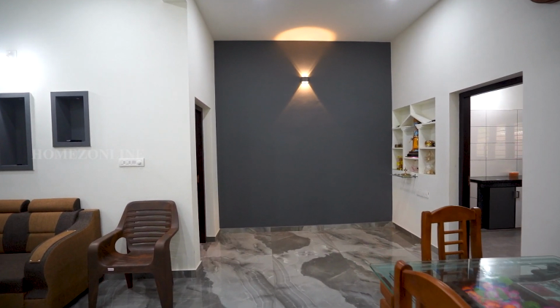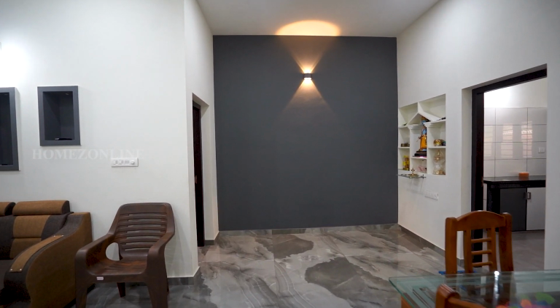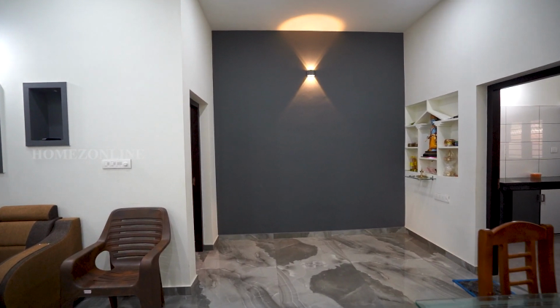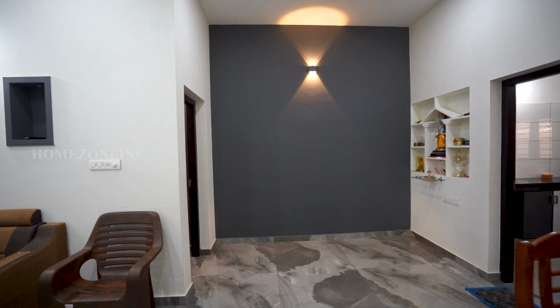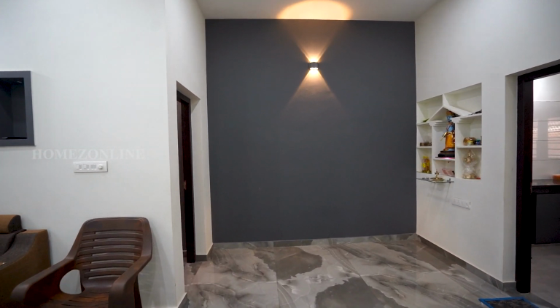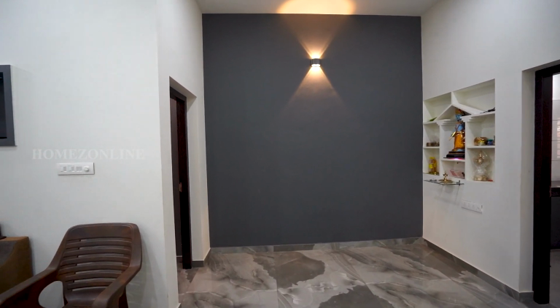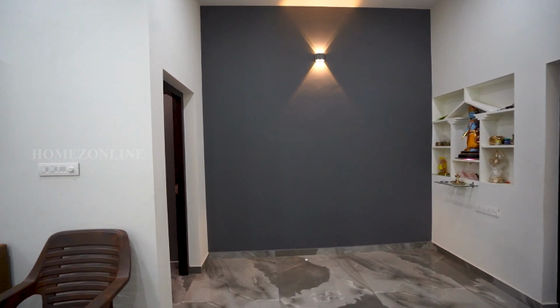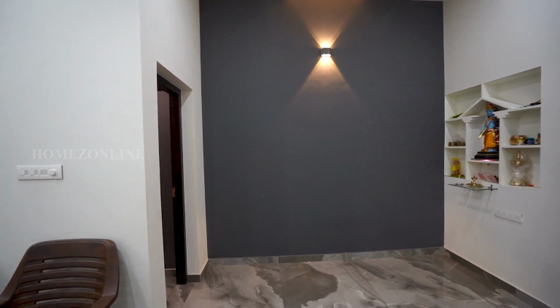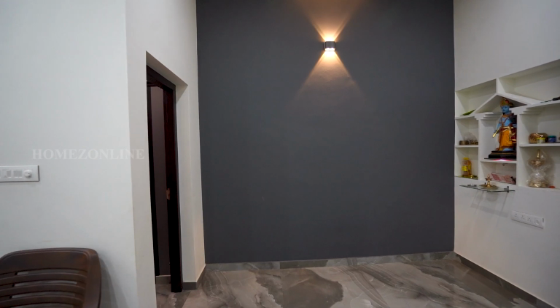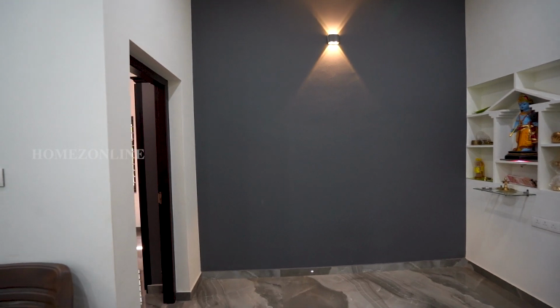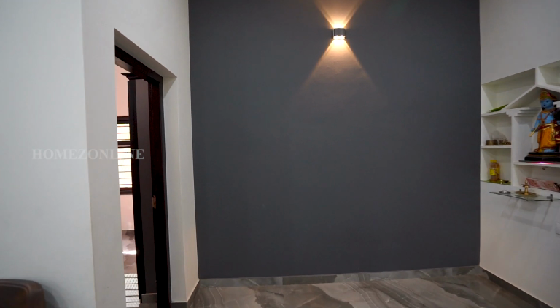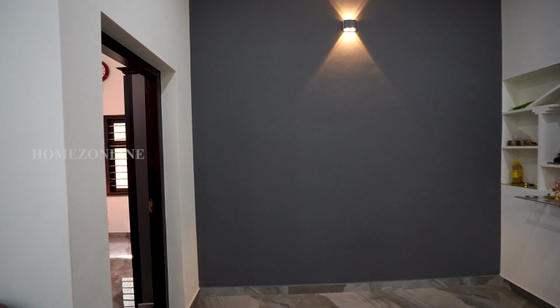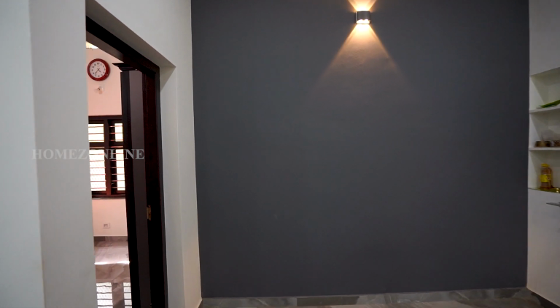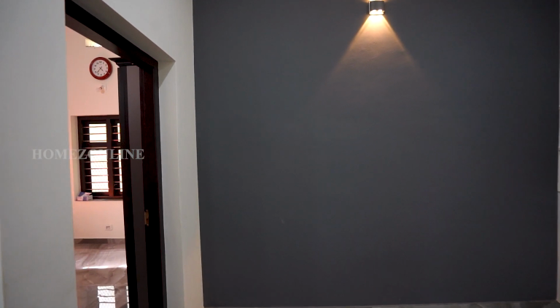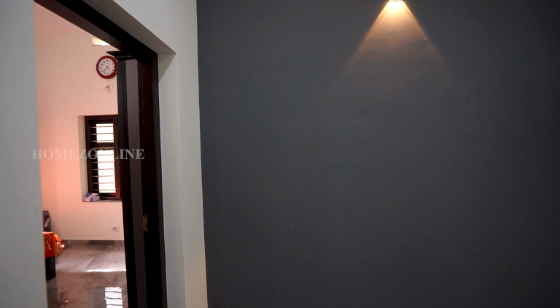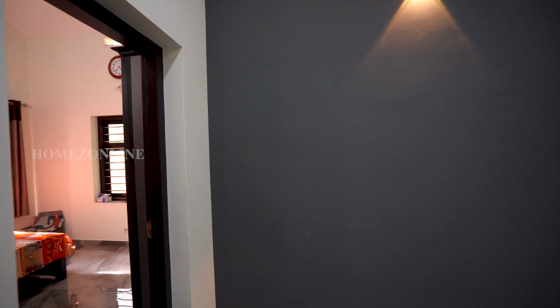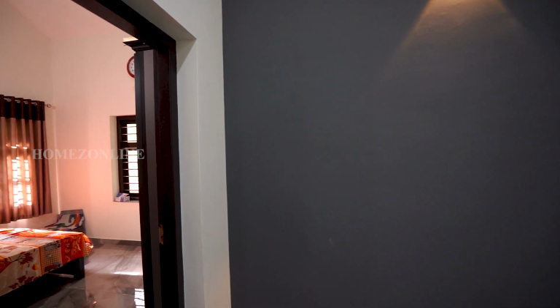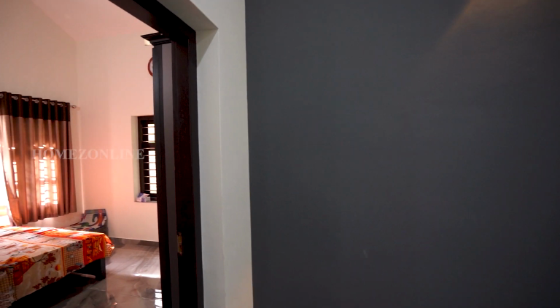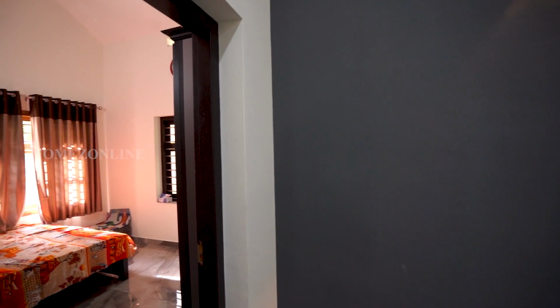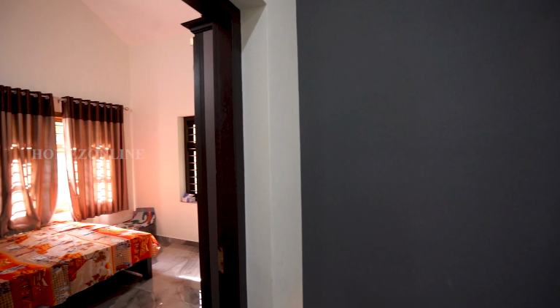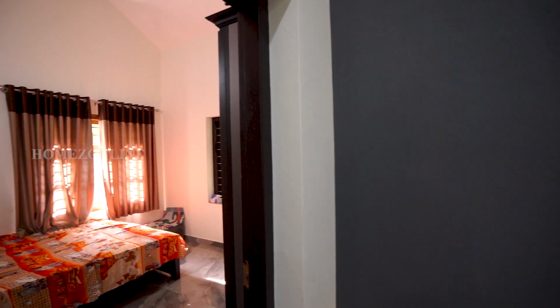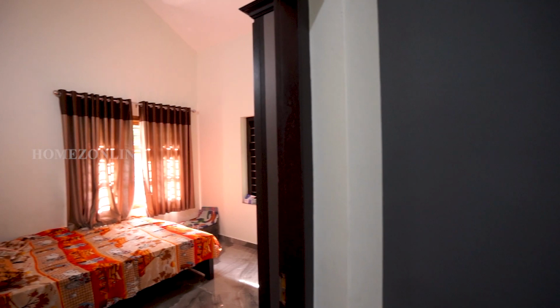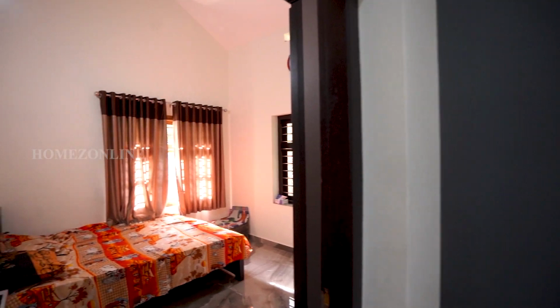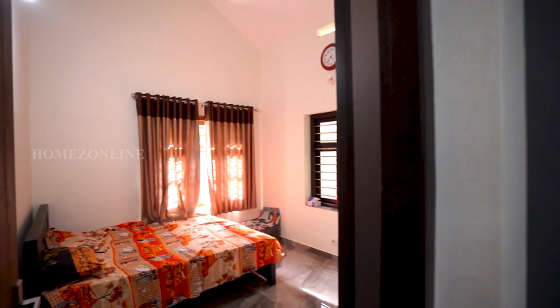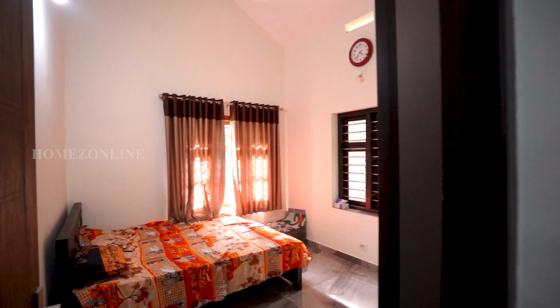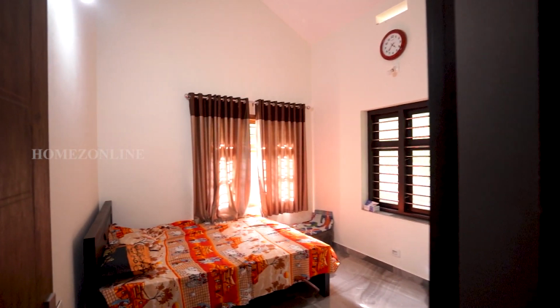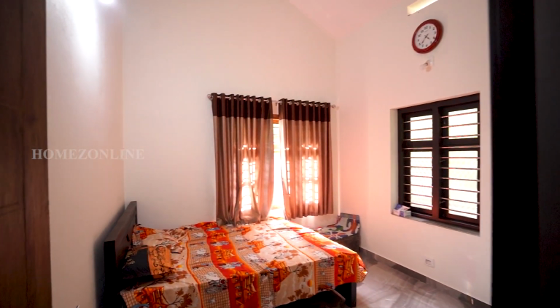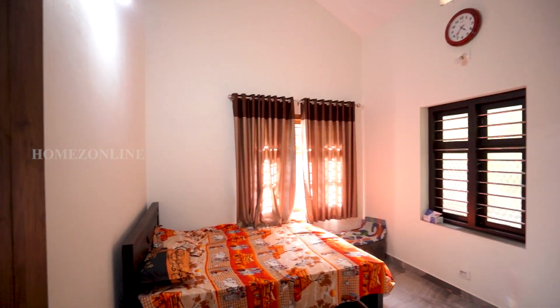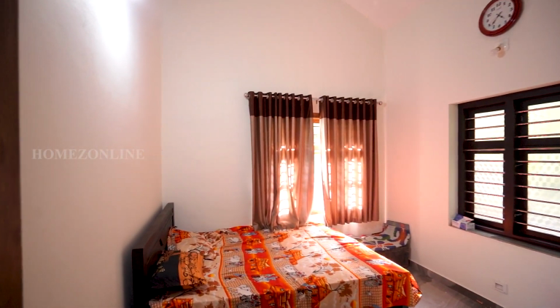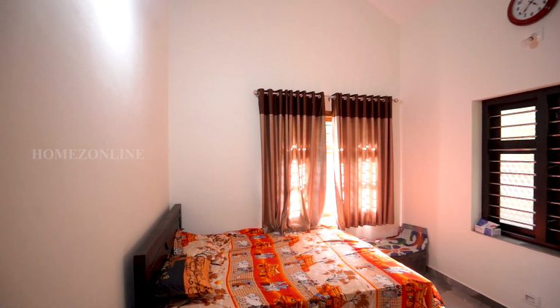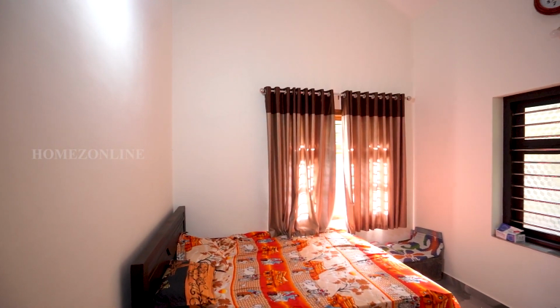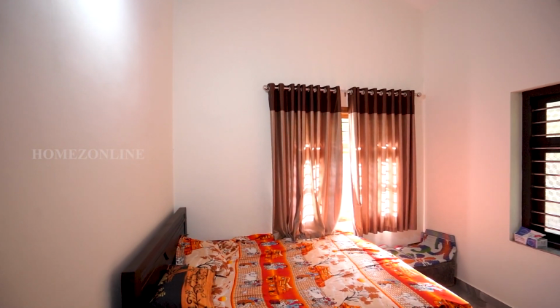This is a 2-bedroom home design. Next, we are going to check the bedrooms. This is the first bedroom. Double cot bed, beautiful curtains, wardrobes, and attached bathroom are set here.